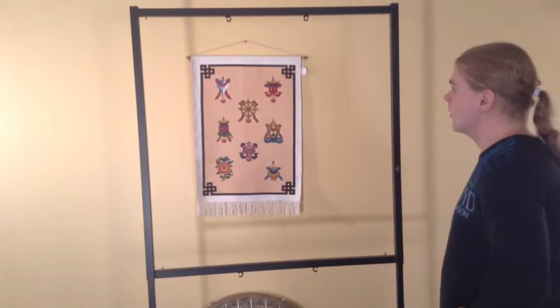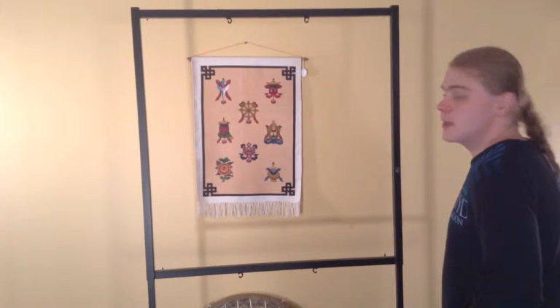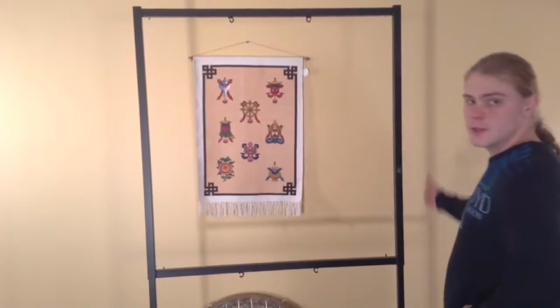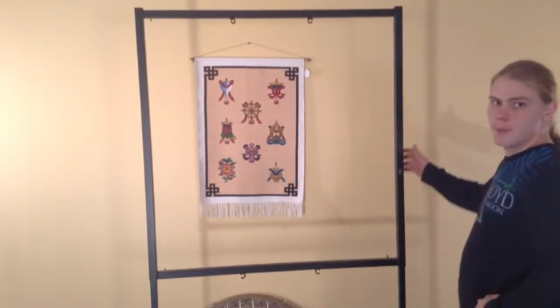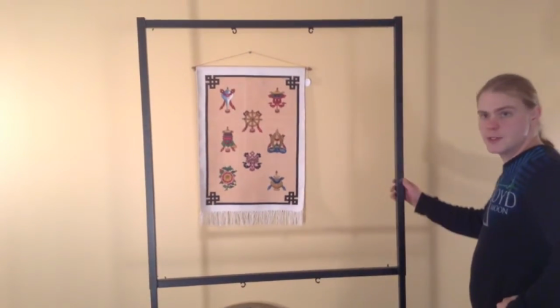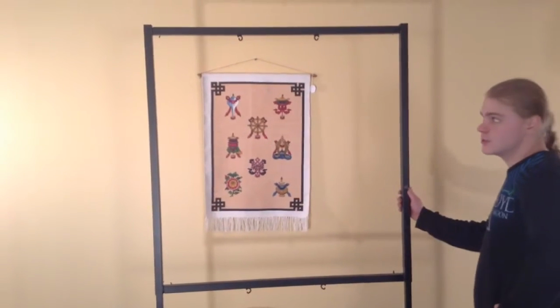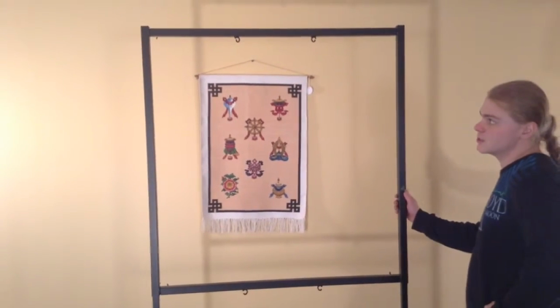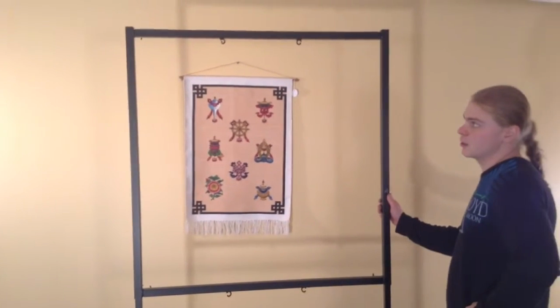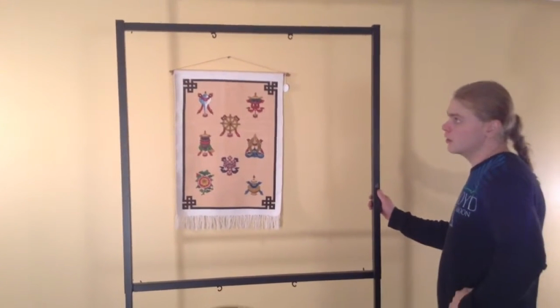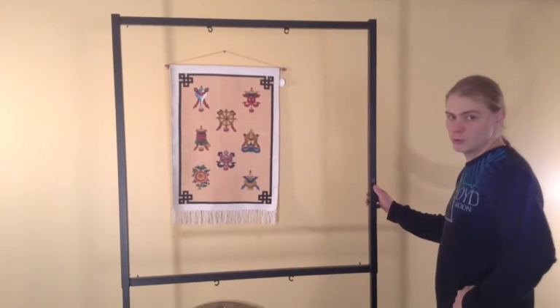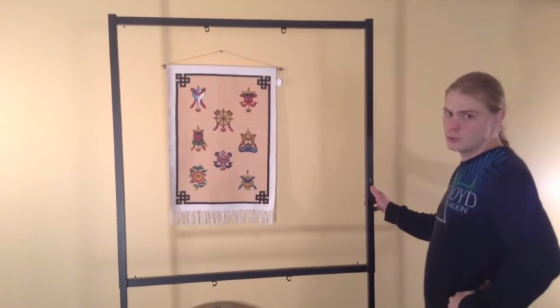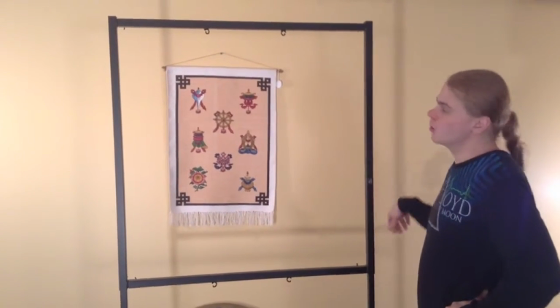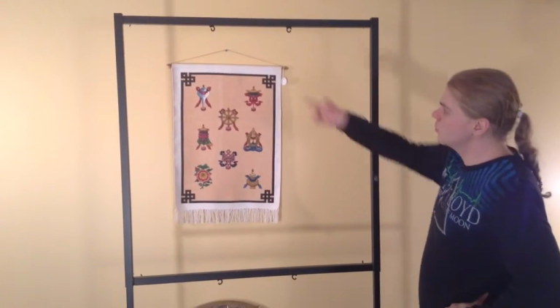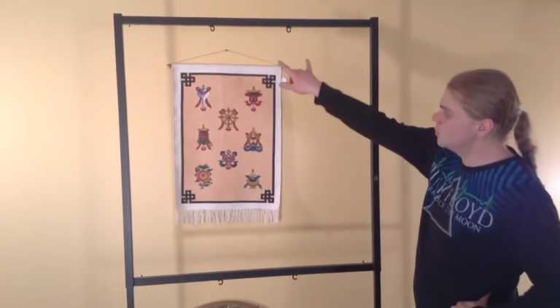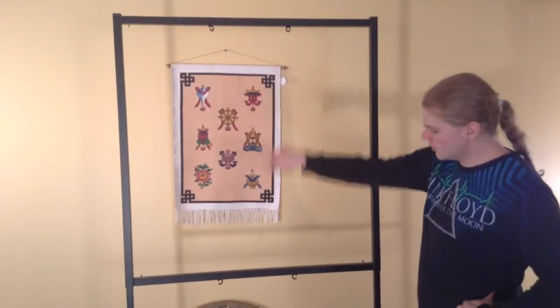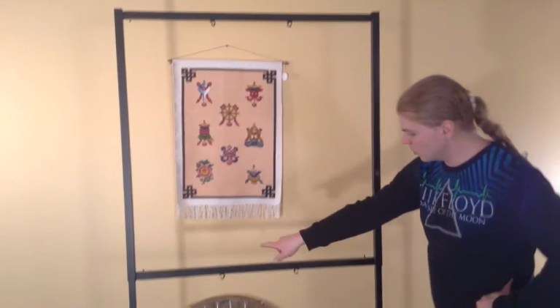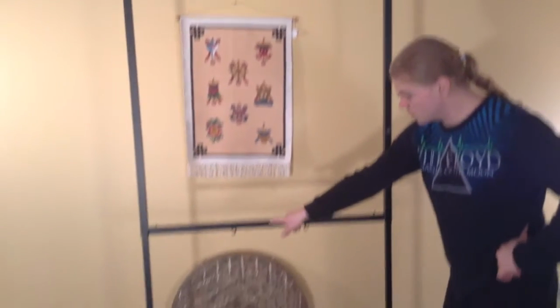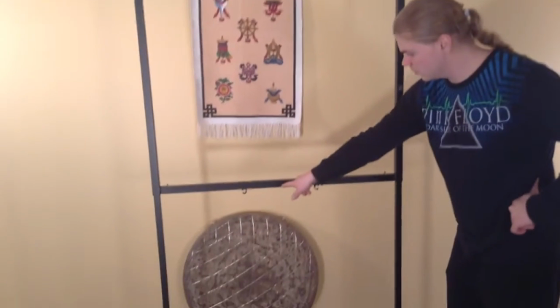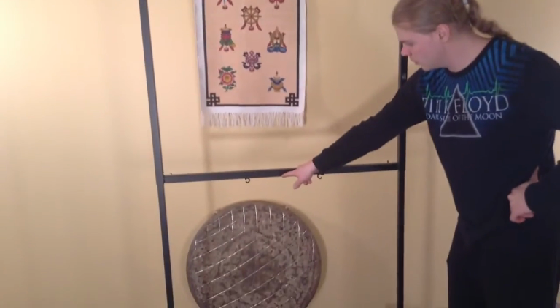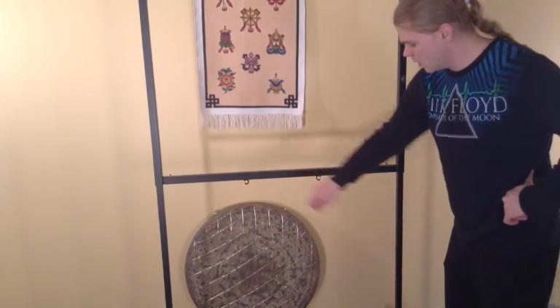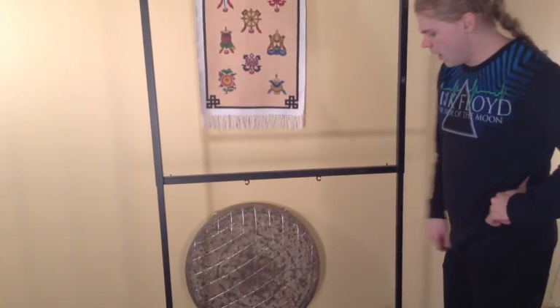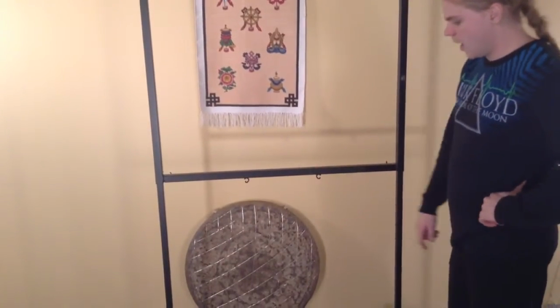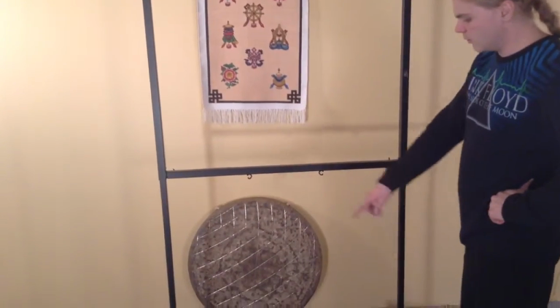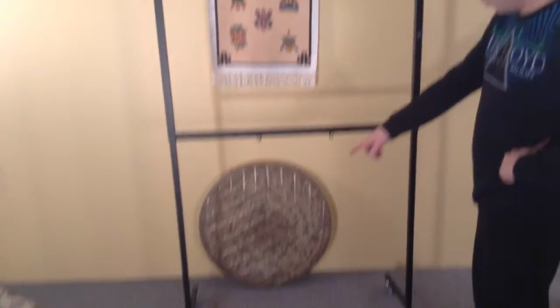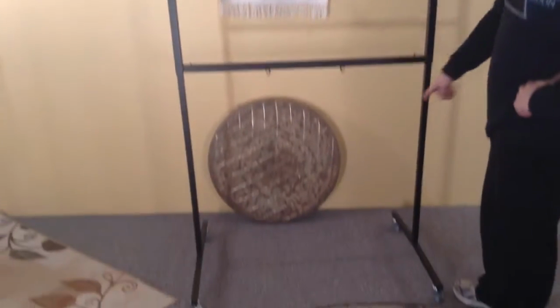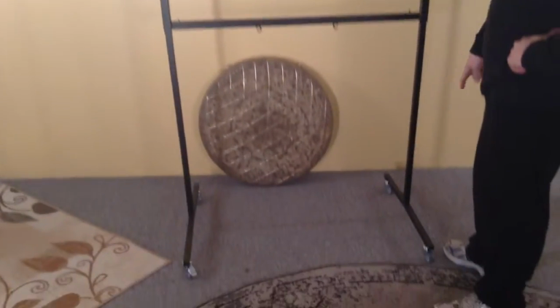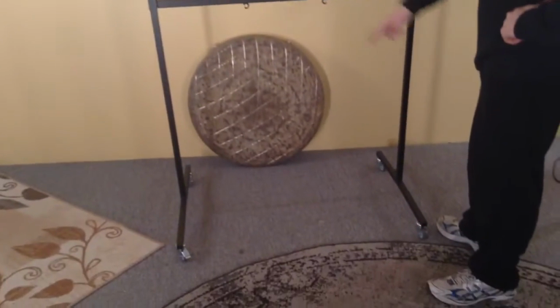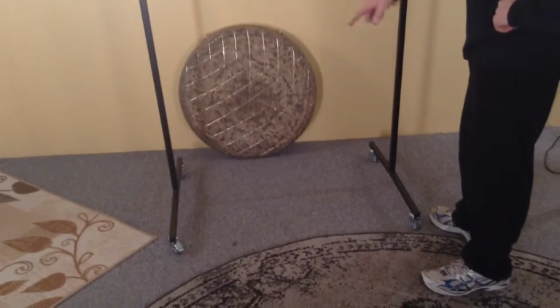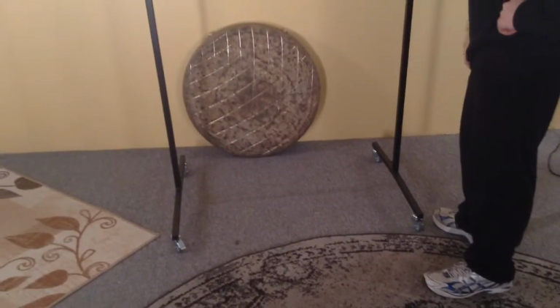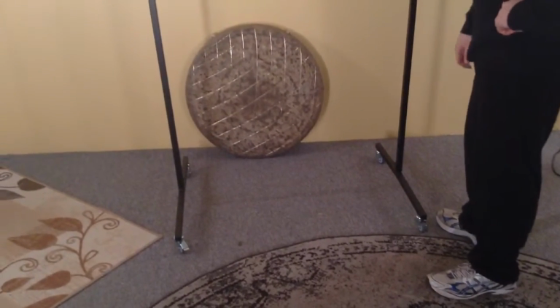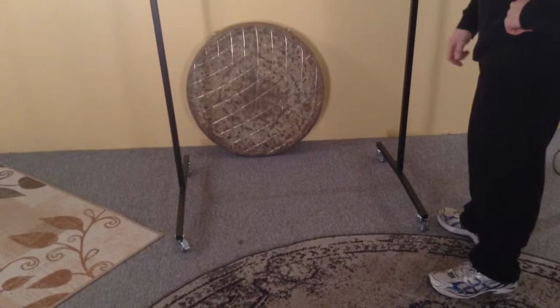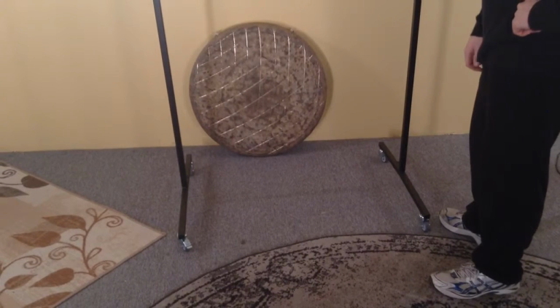This is a Peiste set stand. It holds two gongs with two sets of hooks, and it has four caster wheels, two of them with locks.